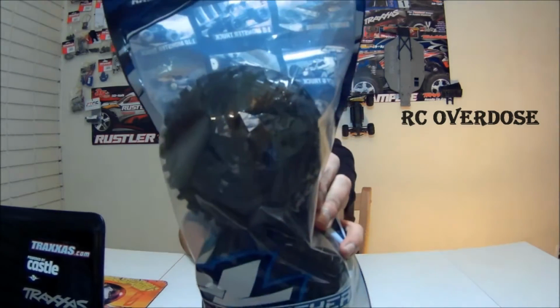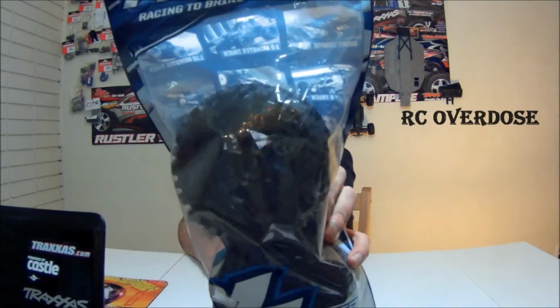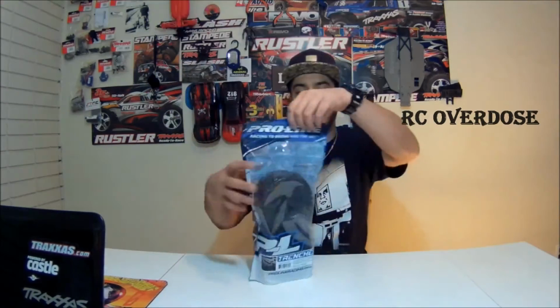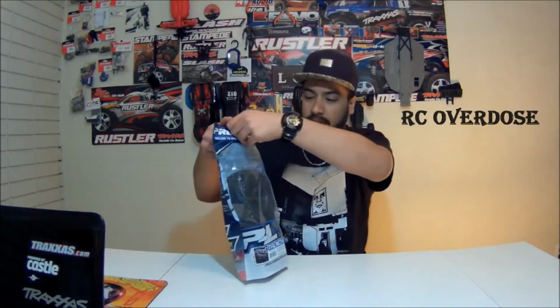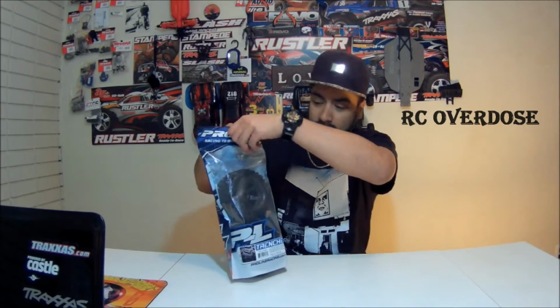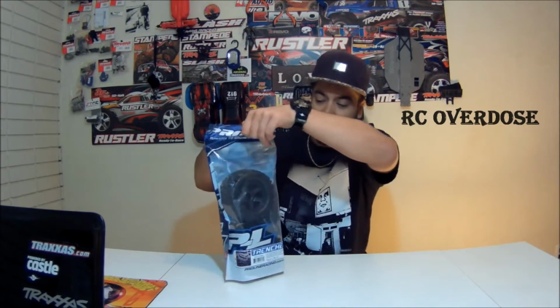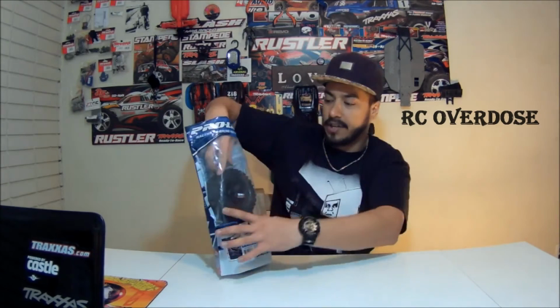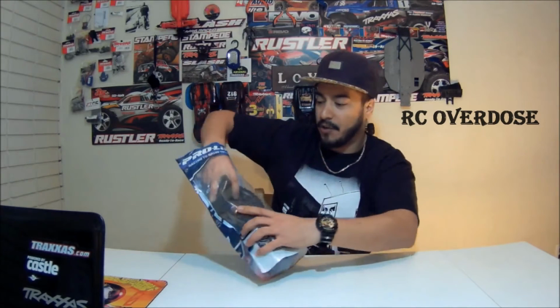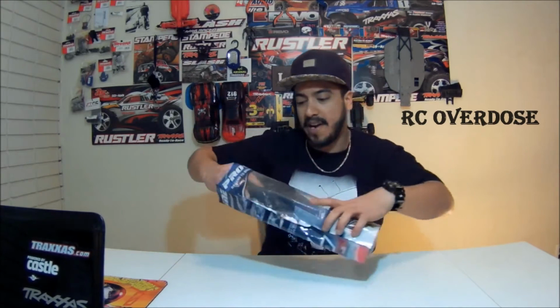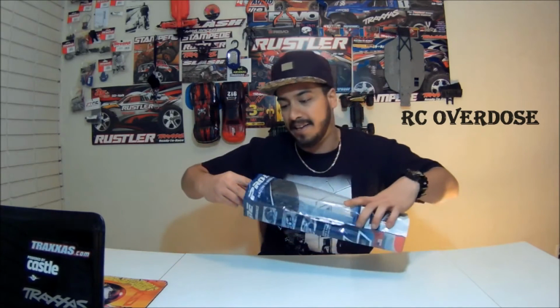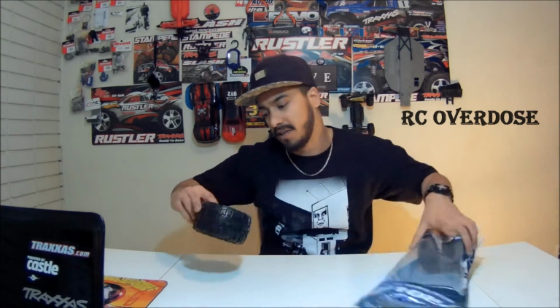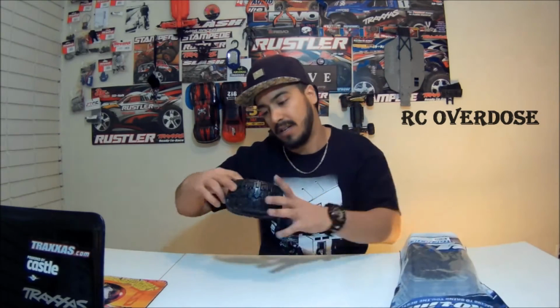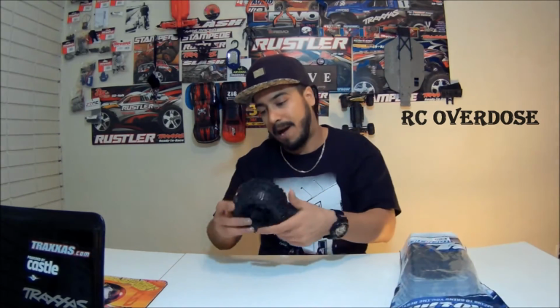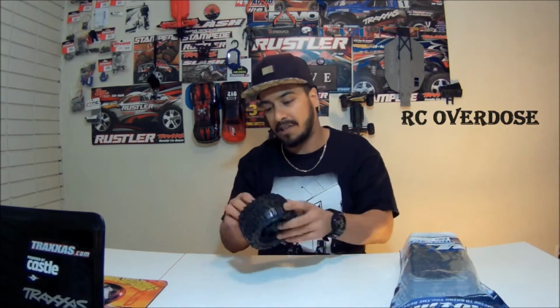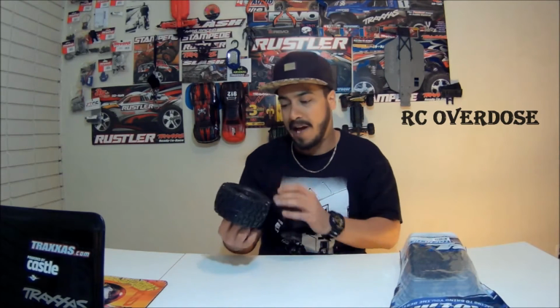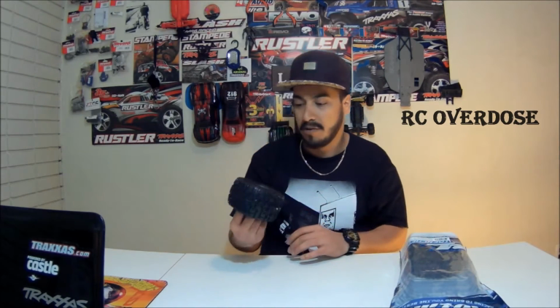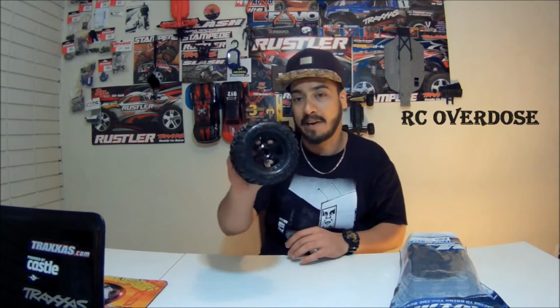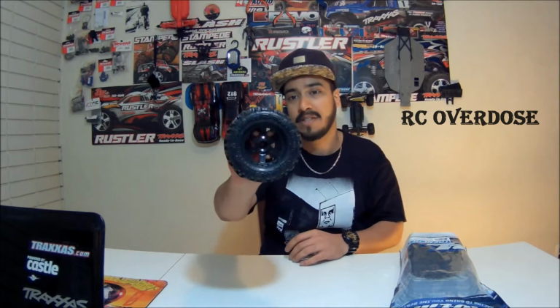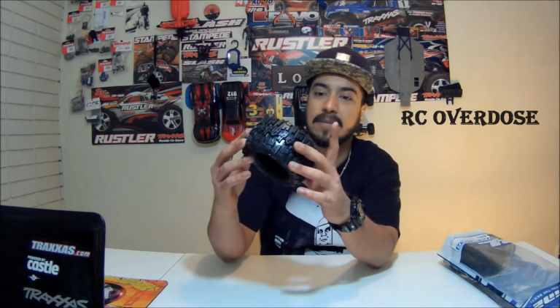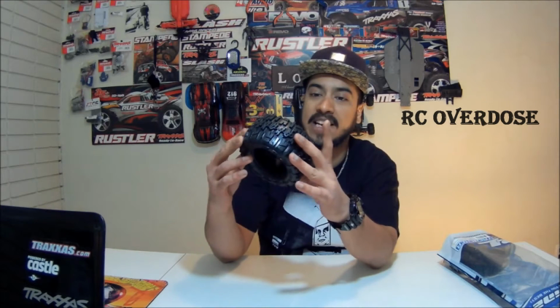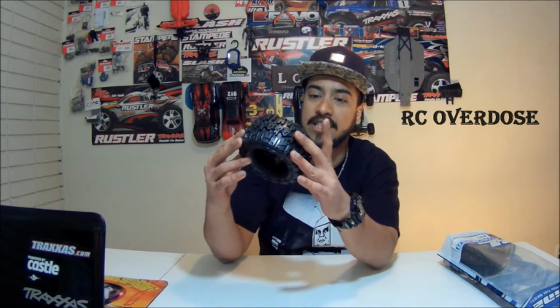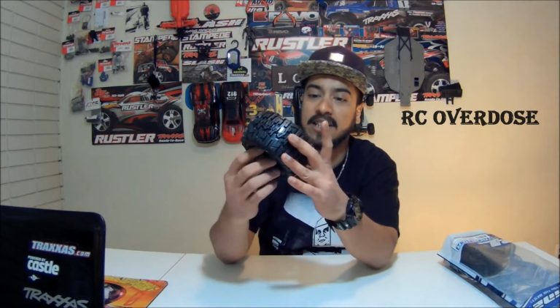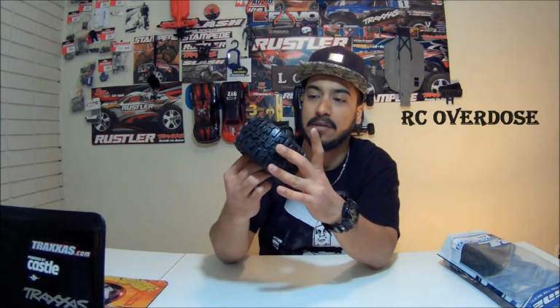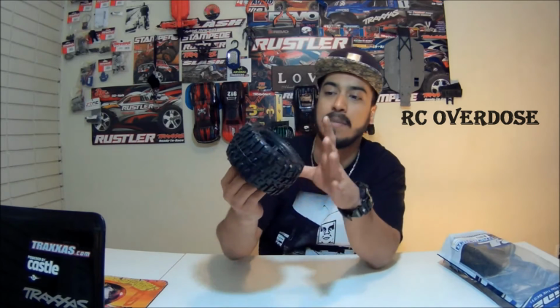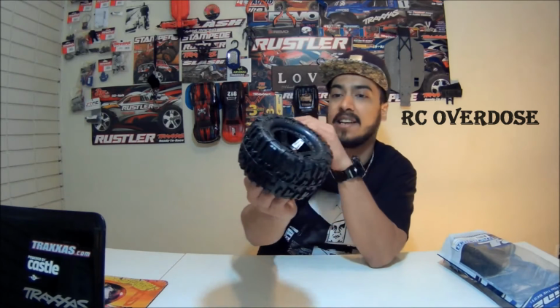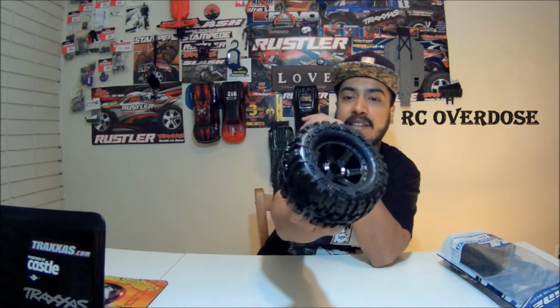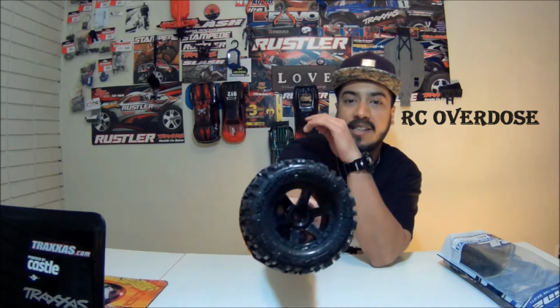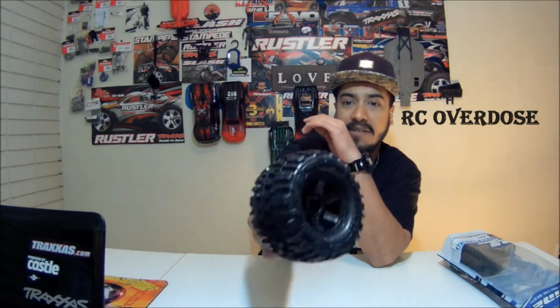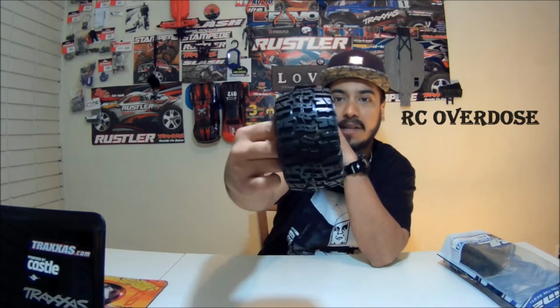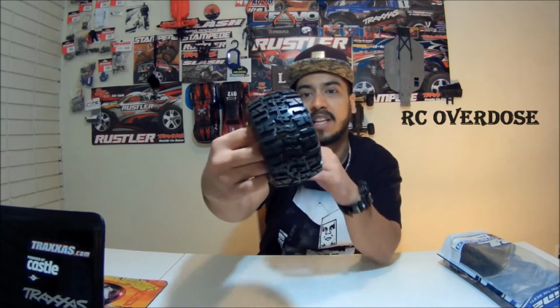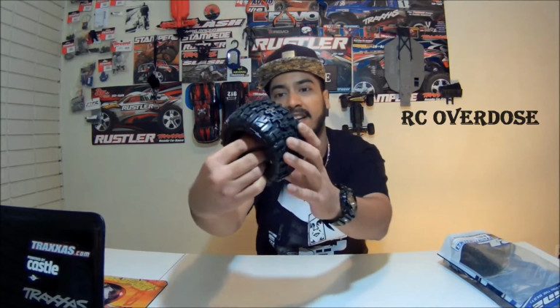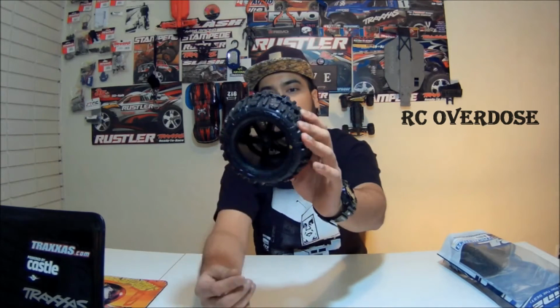Bam! Let's get them to the unboxing. So these are 2.8 inch mounted on the Desperado black rims. The ProLine Trenchers and these look amazing. Just have a look at the quality of this tire guys.